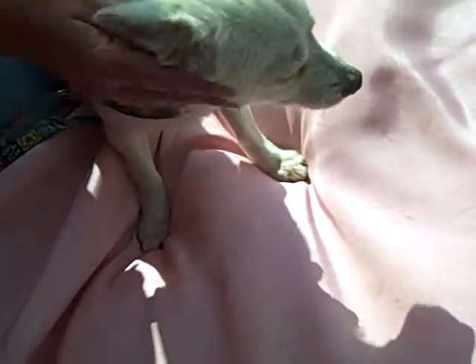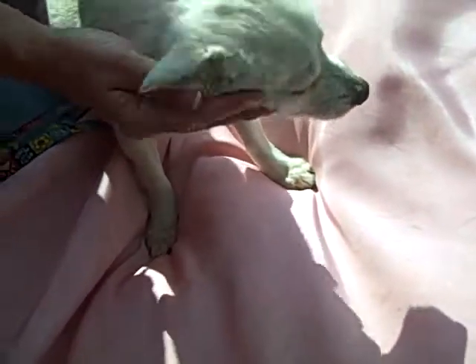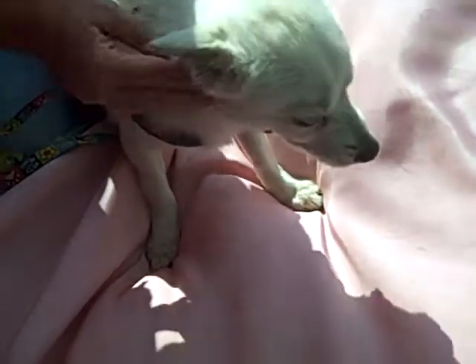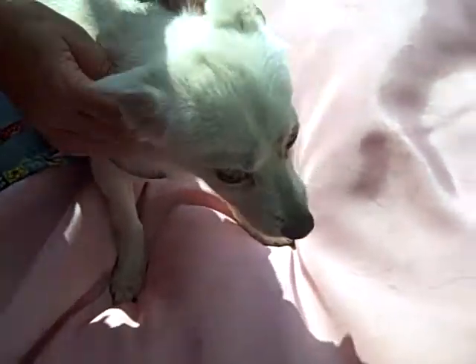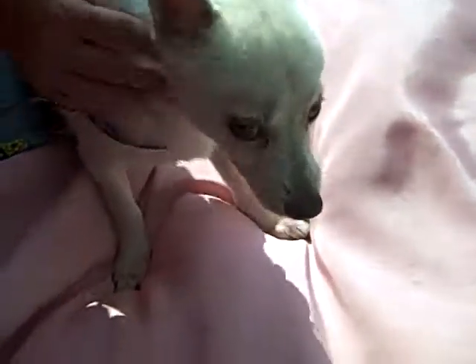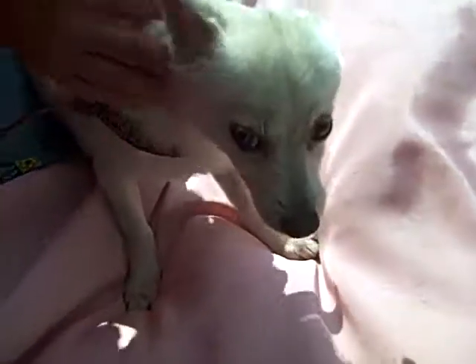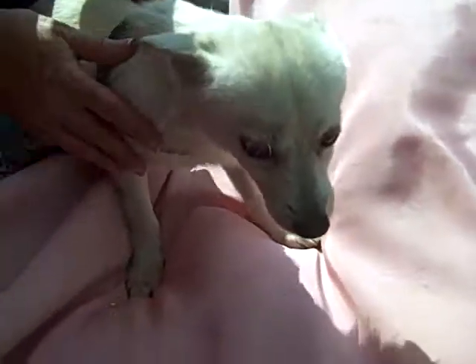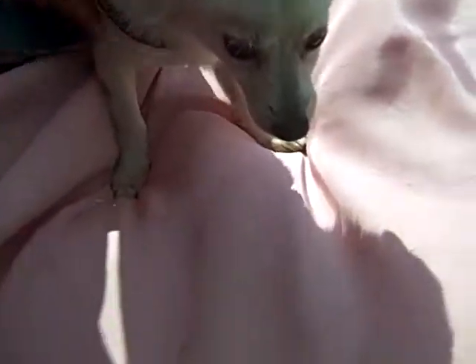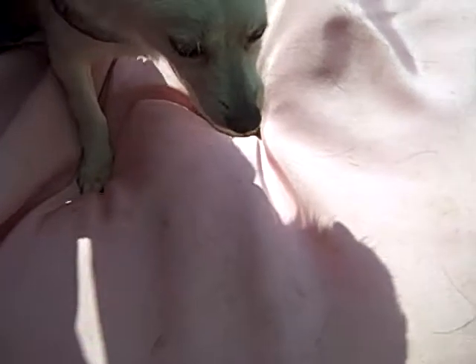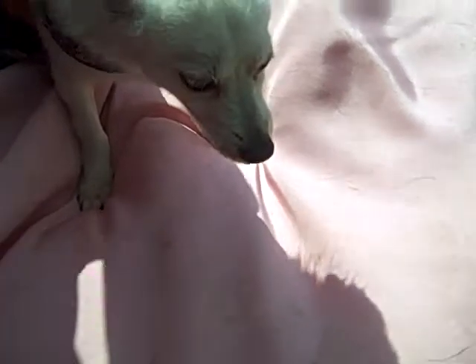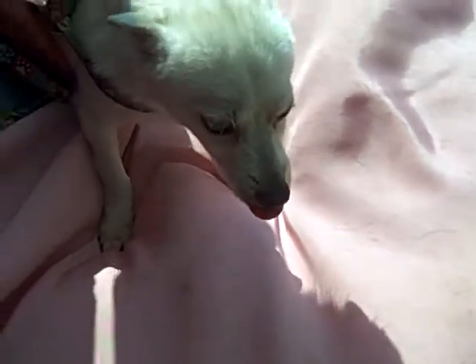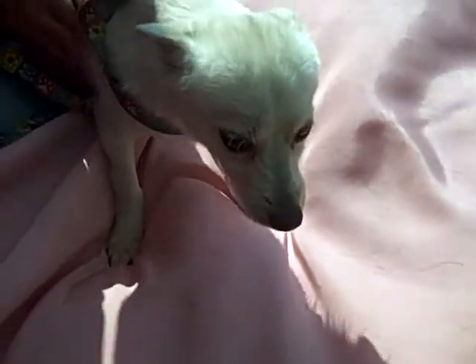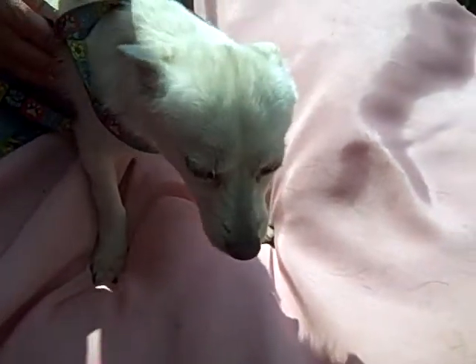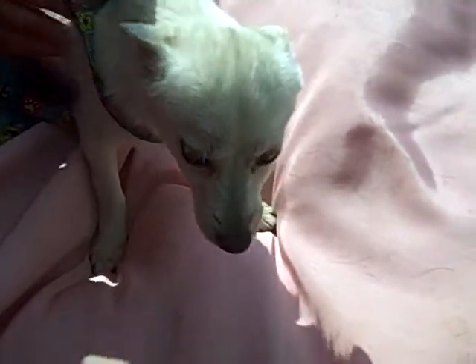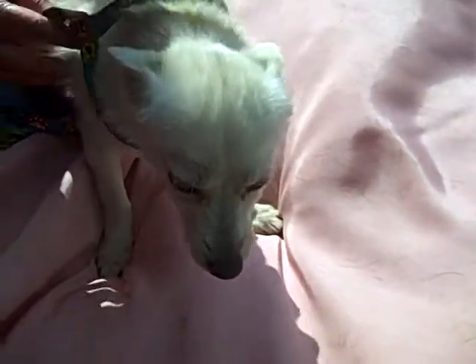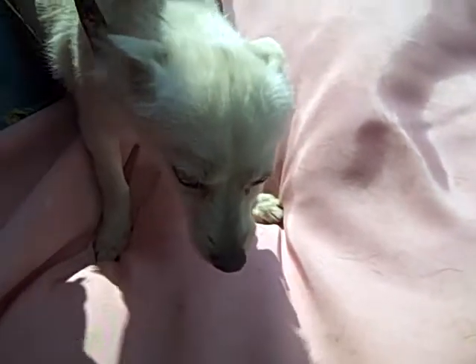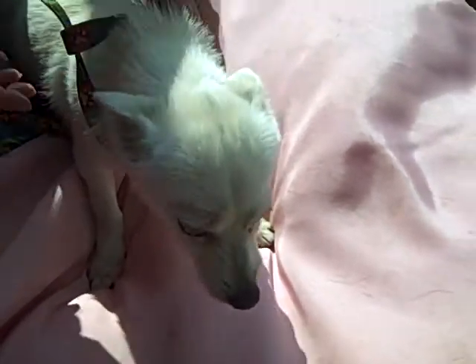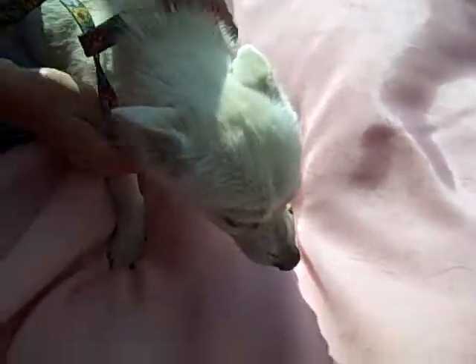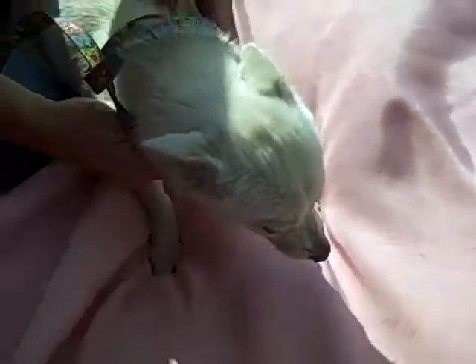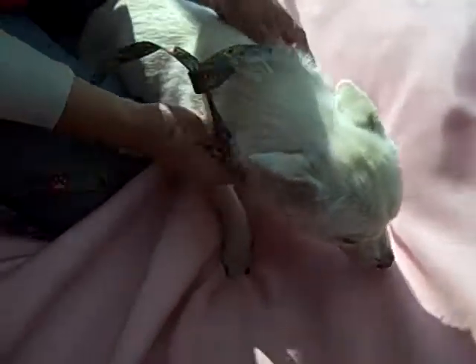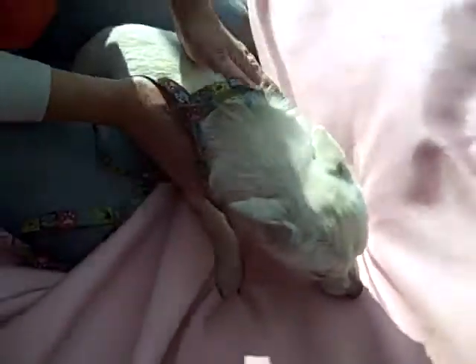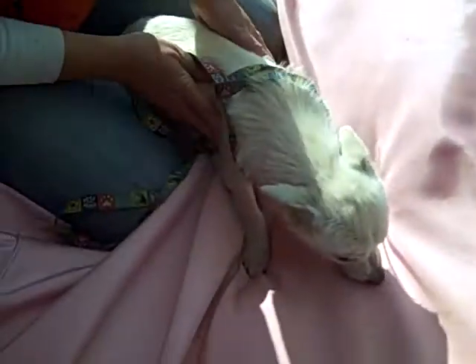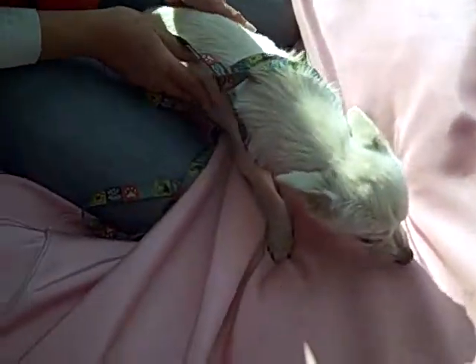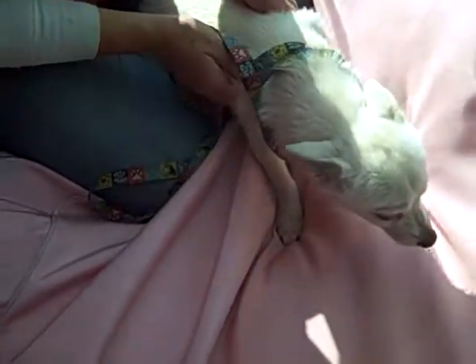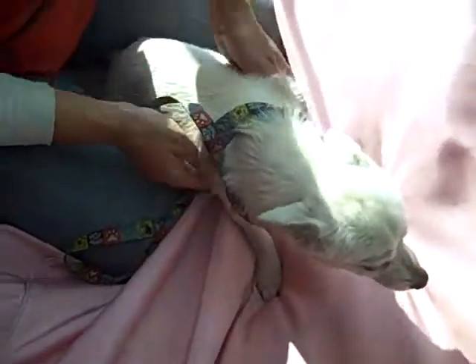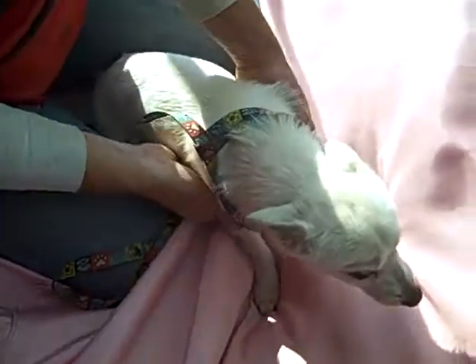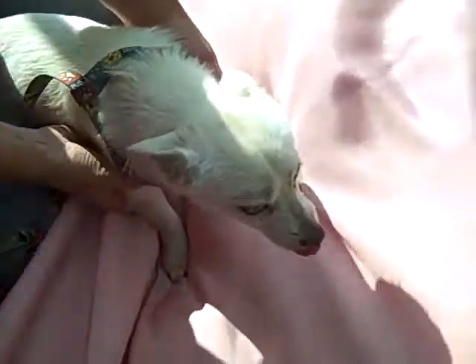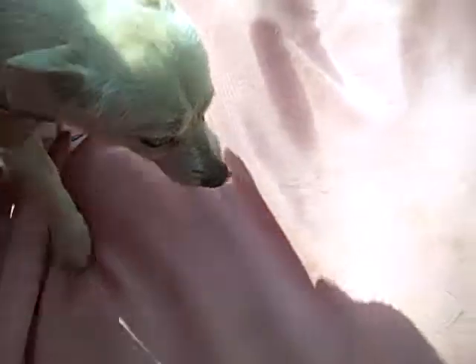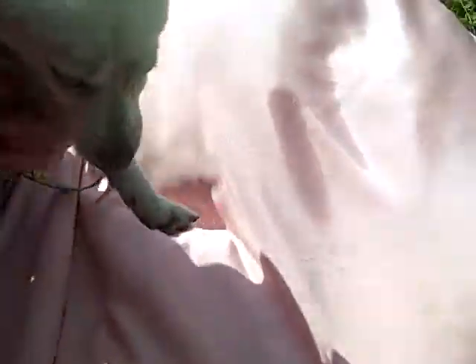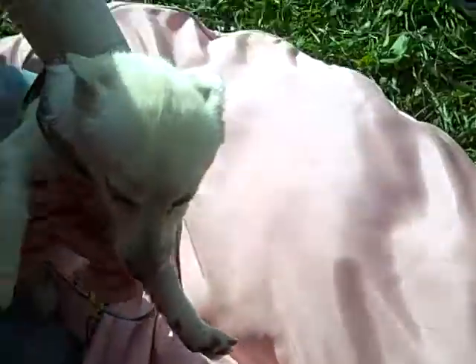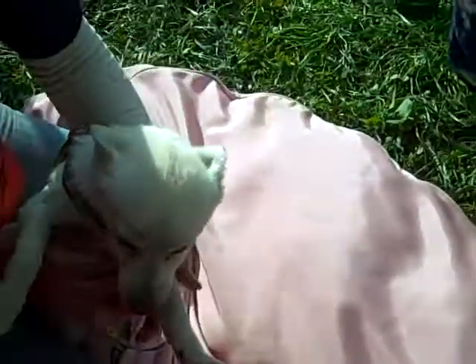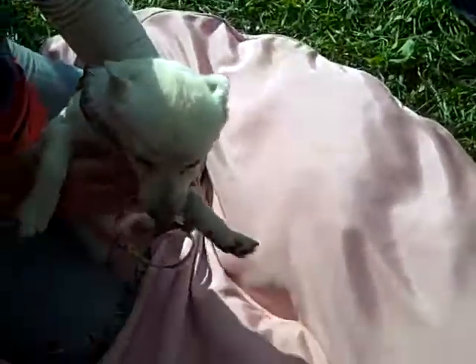Snowy weighs about eight pounds. He's super sweet and will probably be about 10 pounds when he's fully grown. He loves to be pet and held.